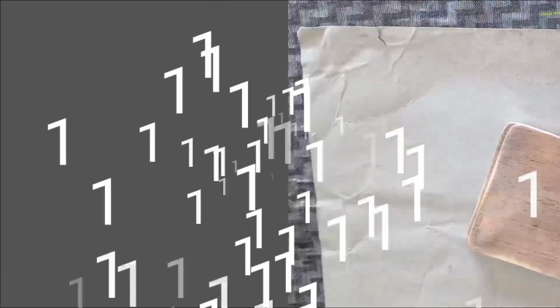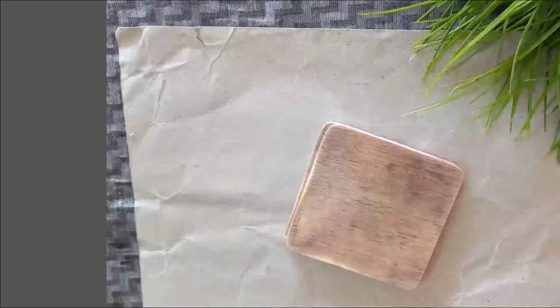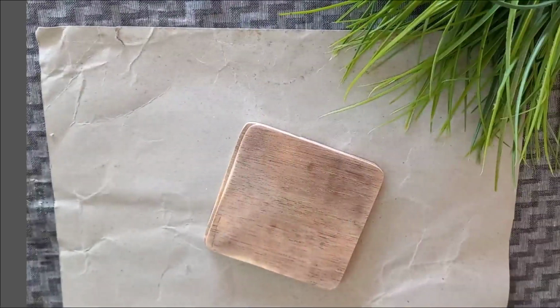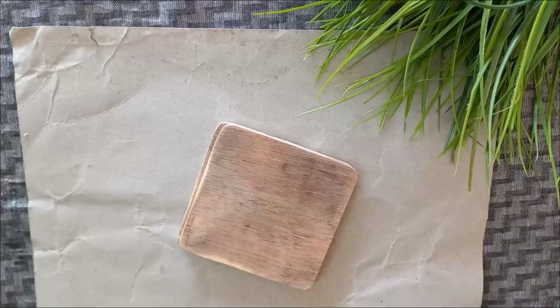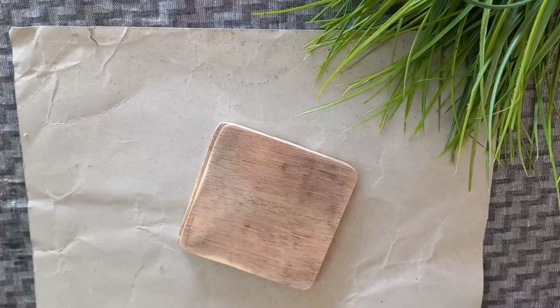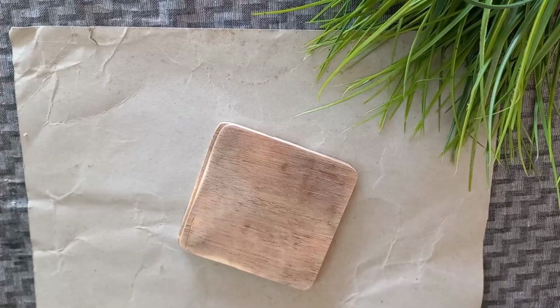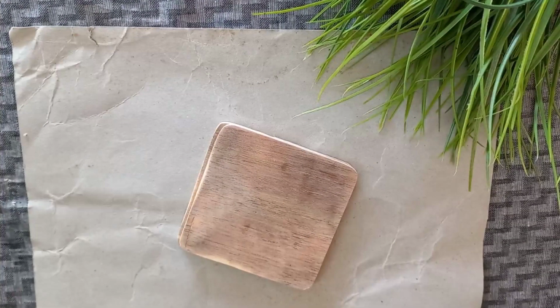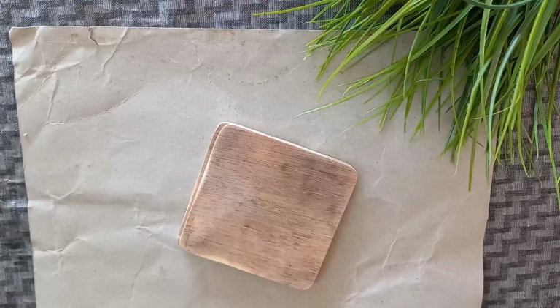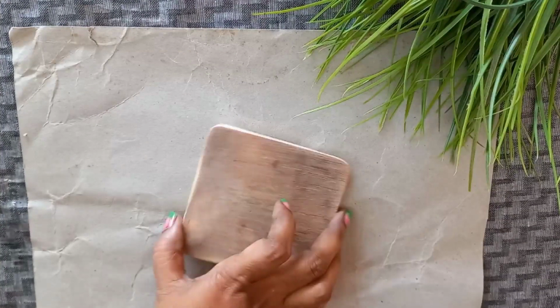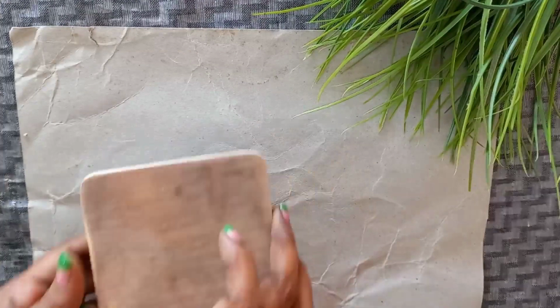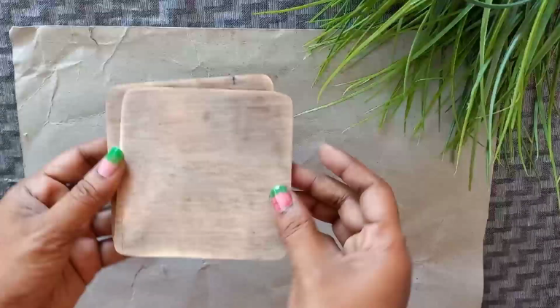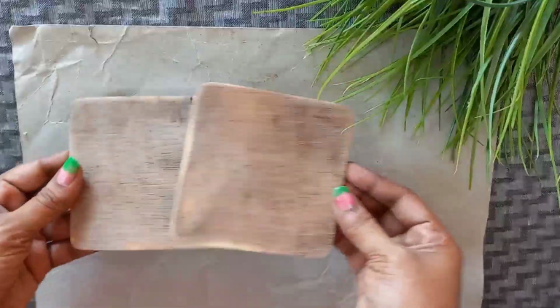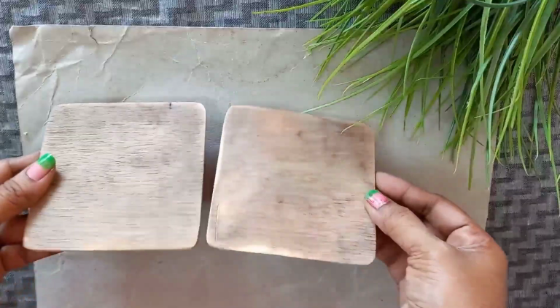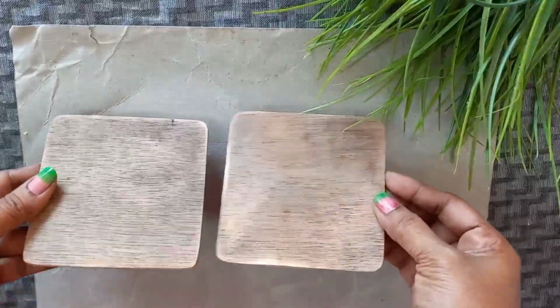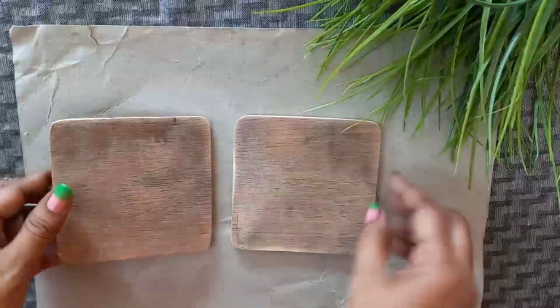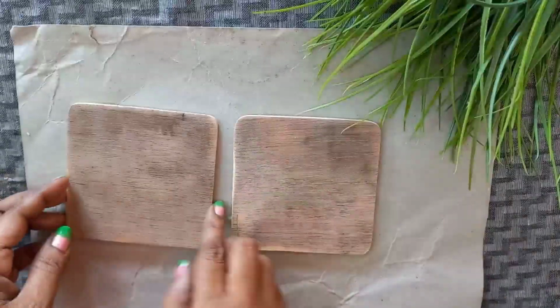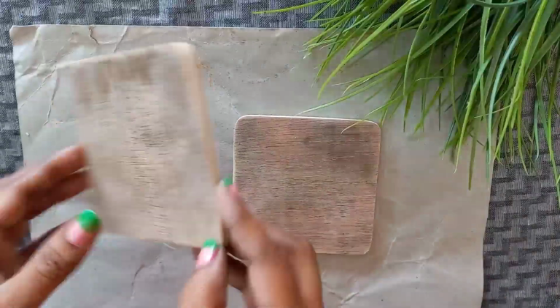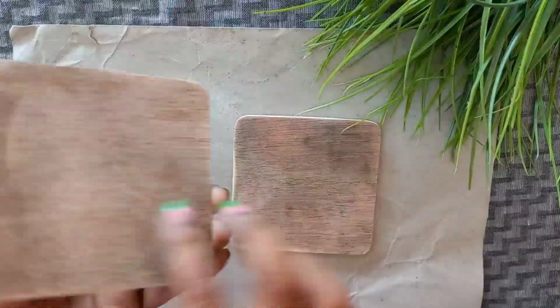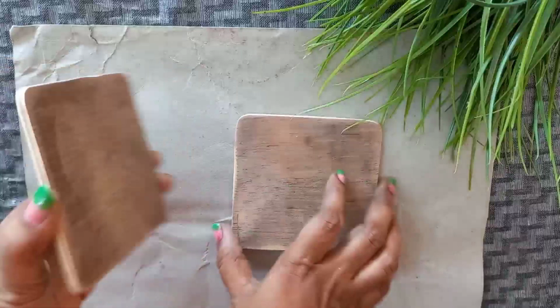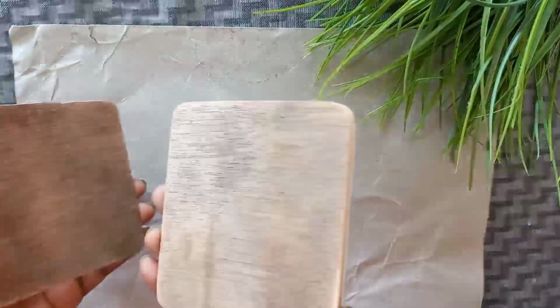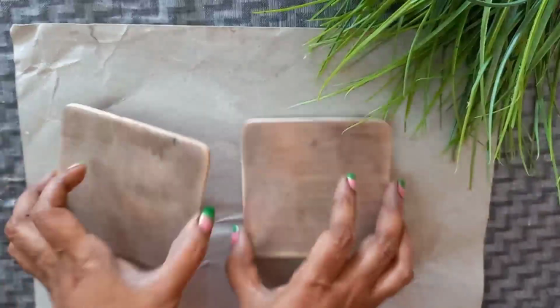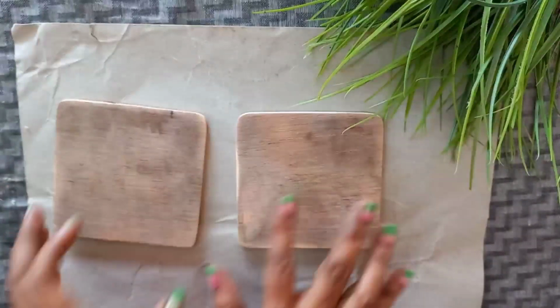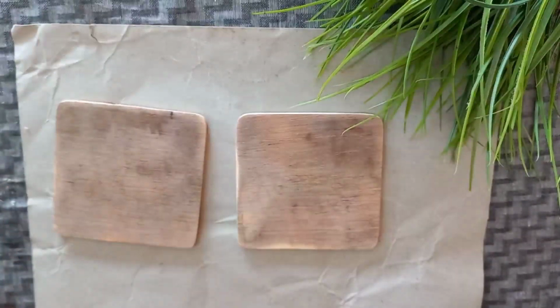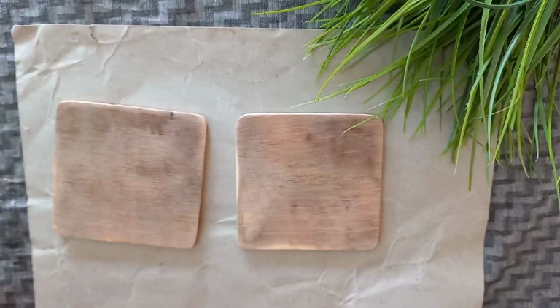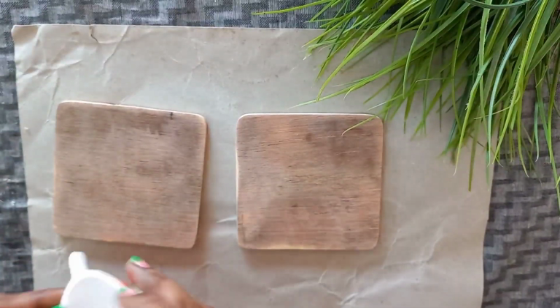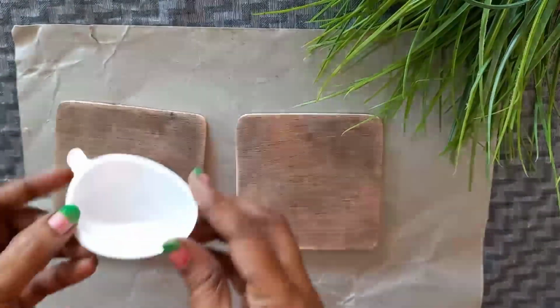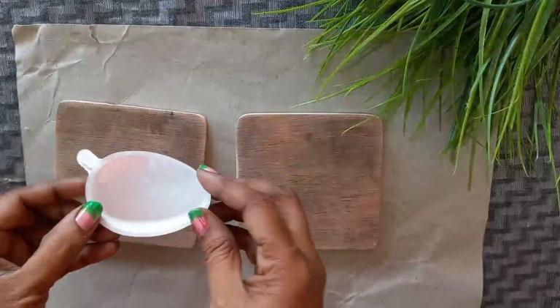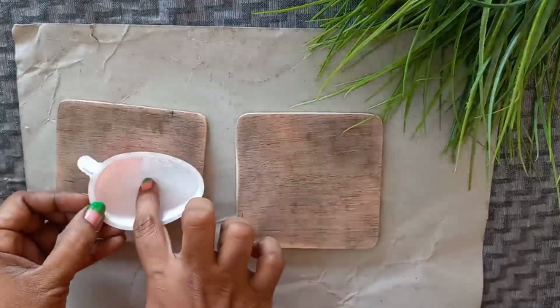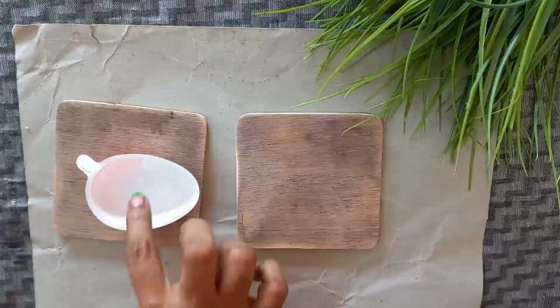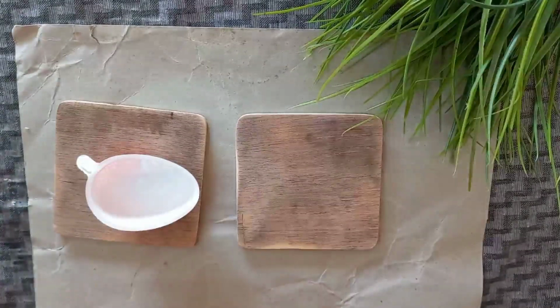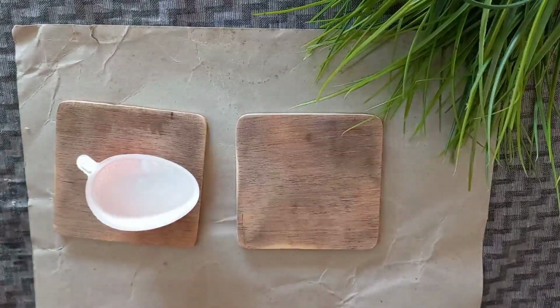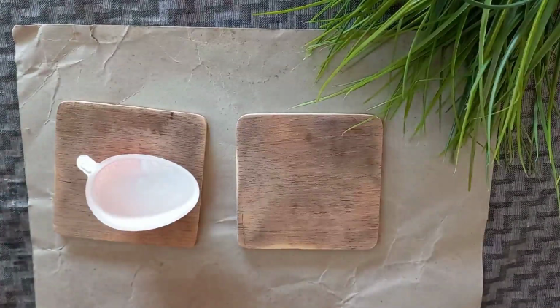The first design is called MDF Coasters. It is in square and round shape, and it is cut in 10cm.